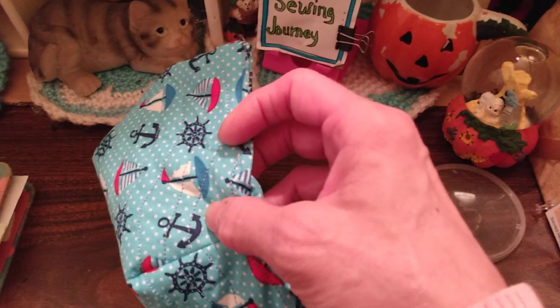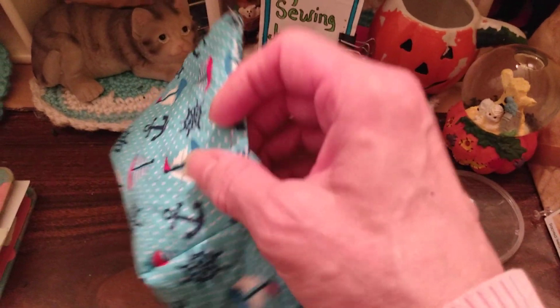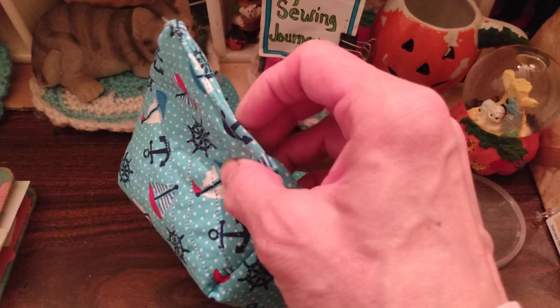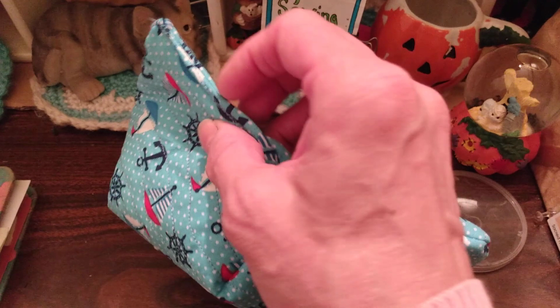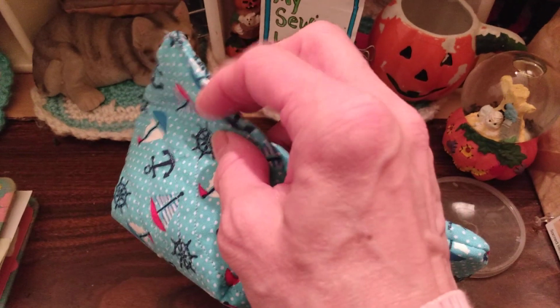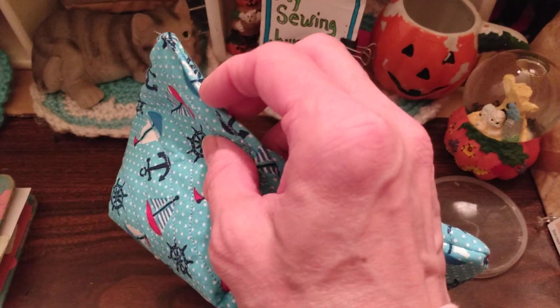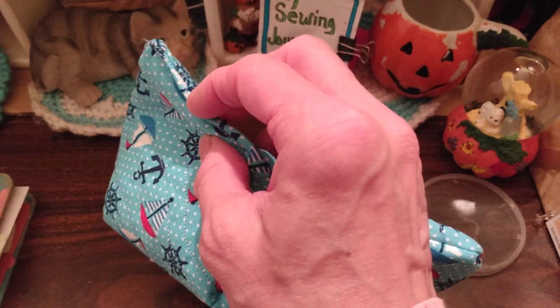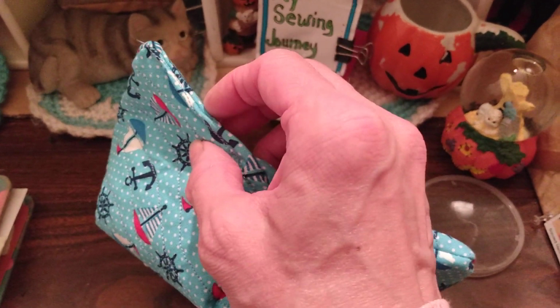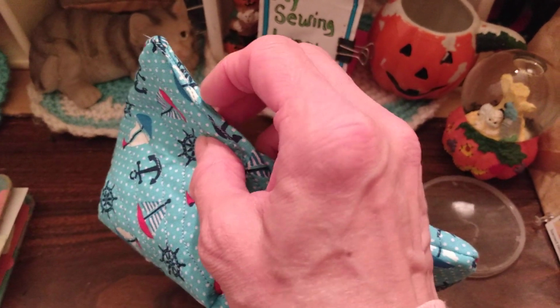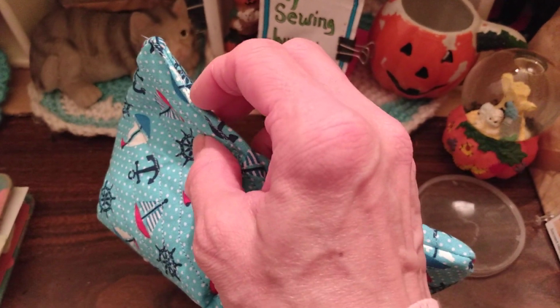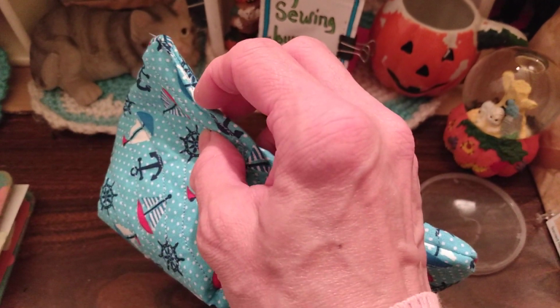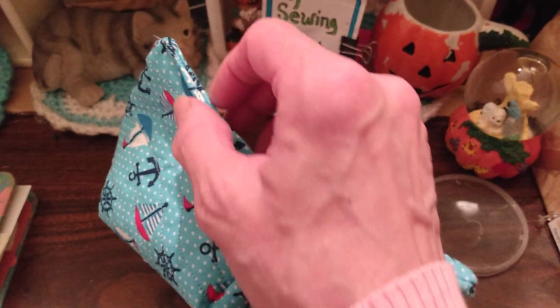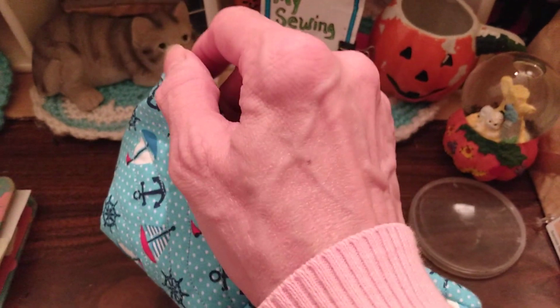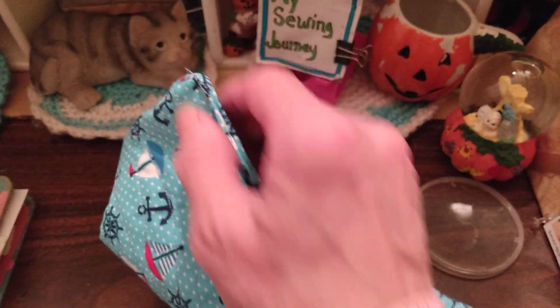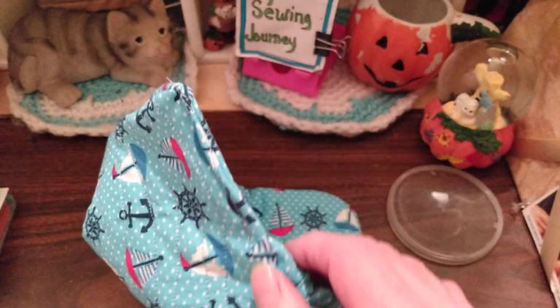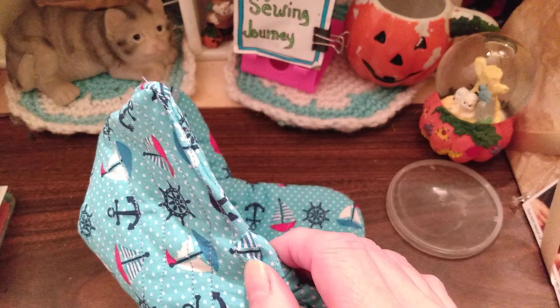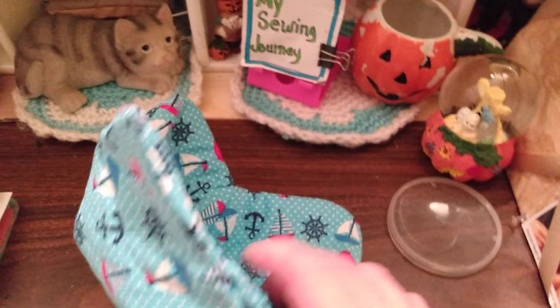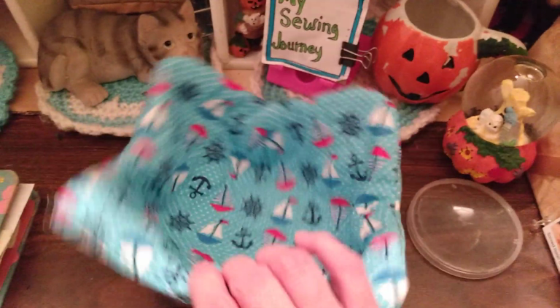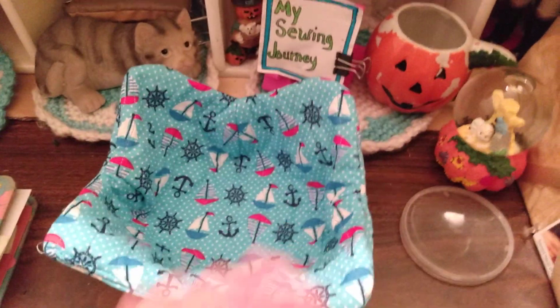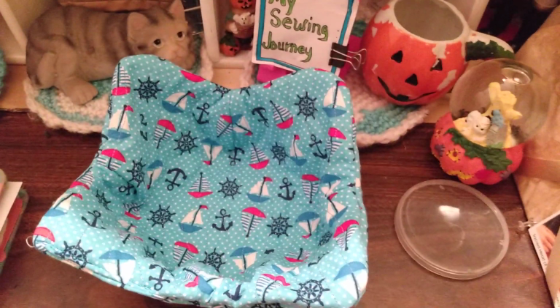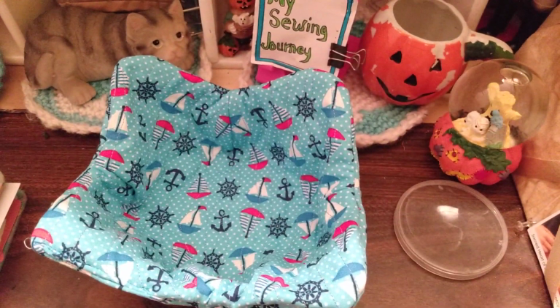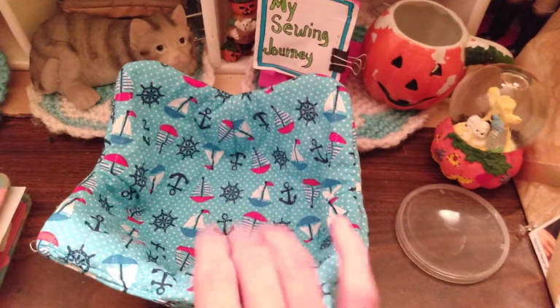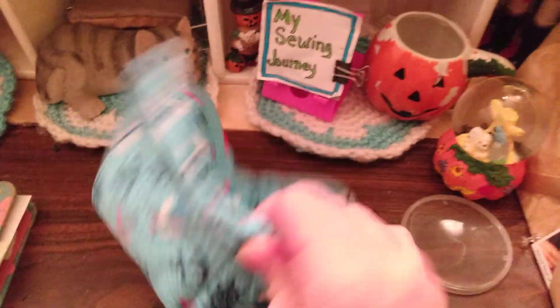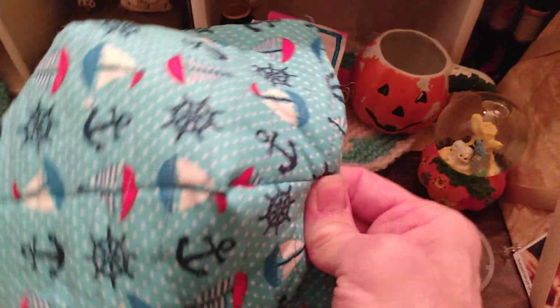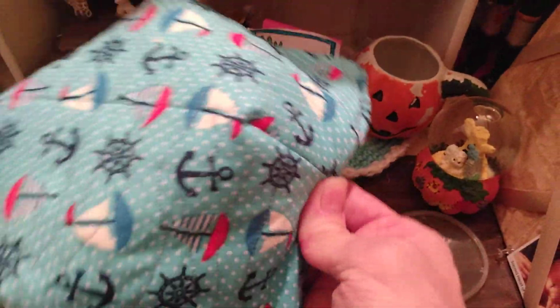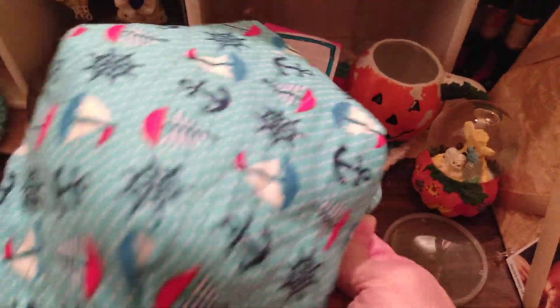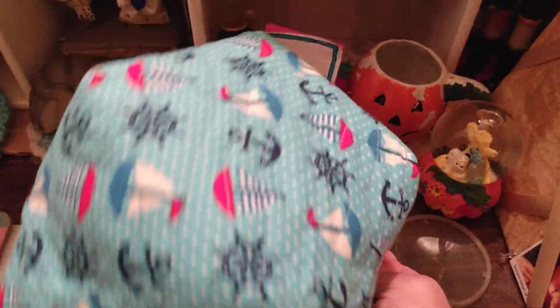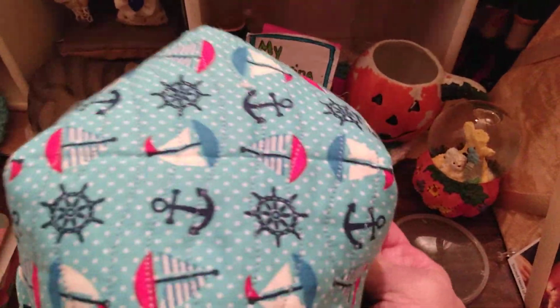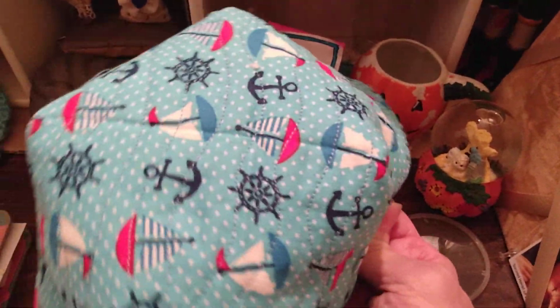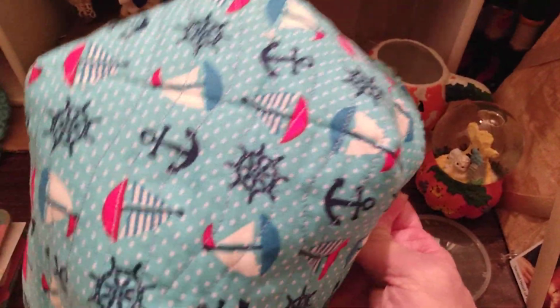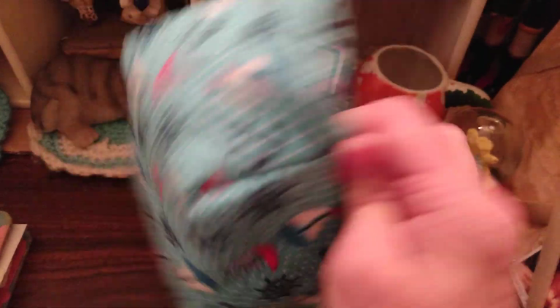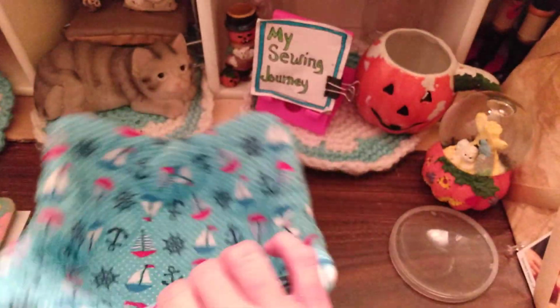Turn your fabric to the right side, fold in the two raw edges, and then sew straight across and your bow cozy is done. And that's all there is to it.